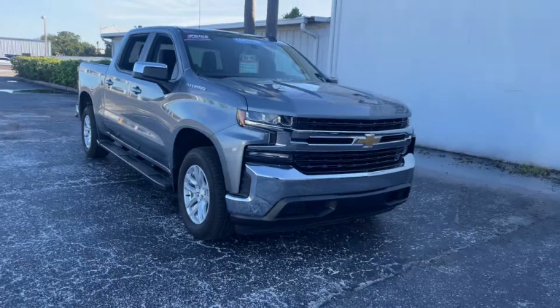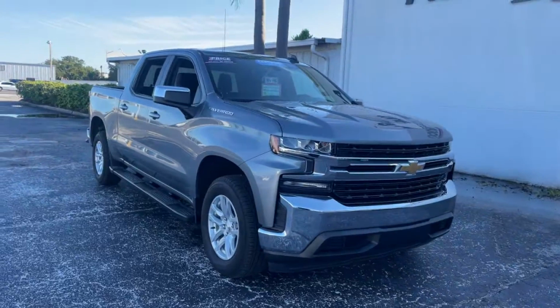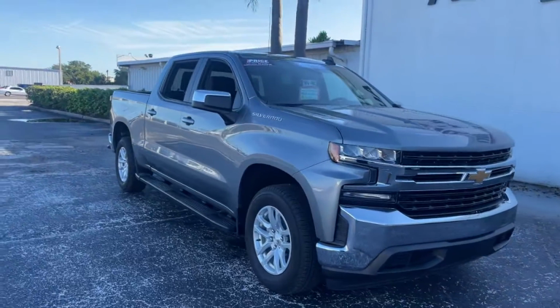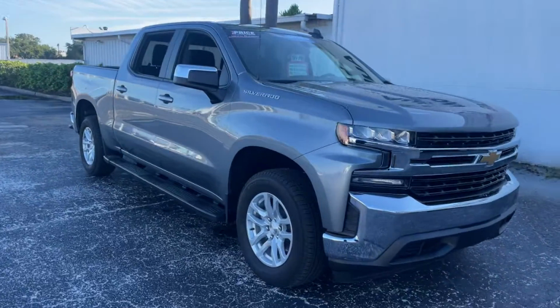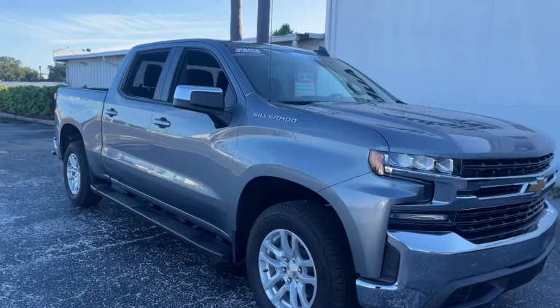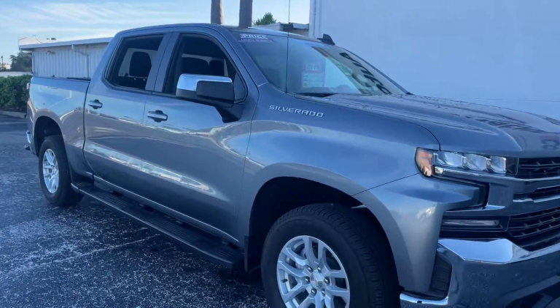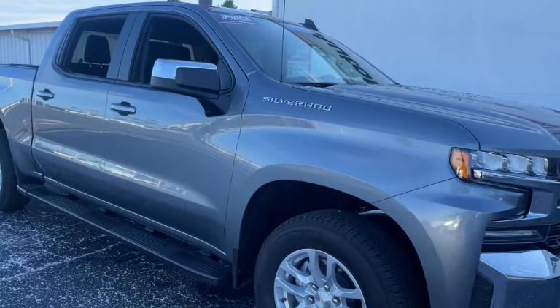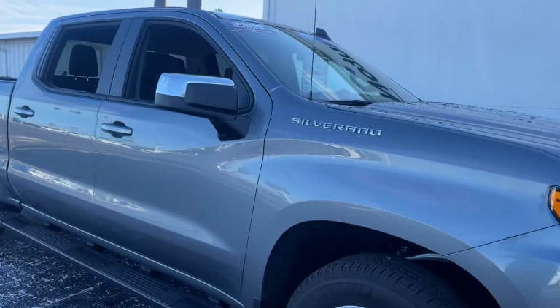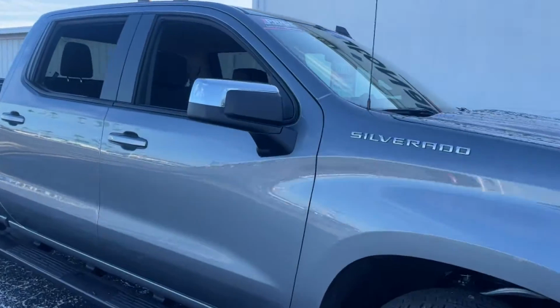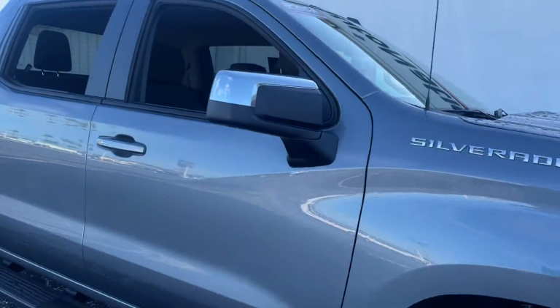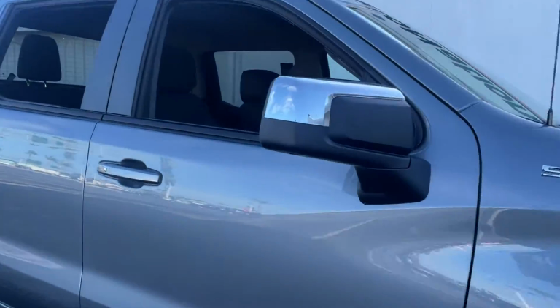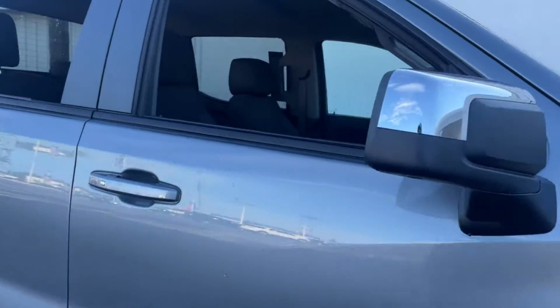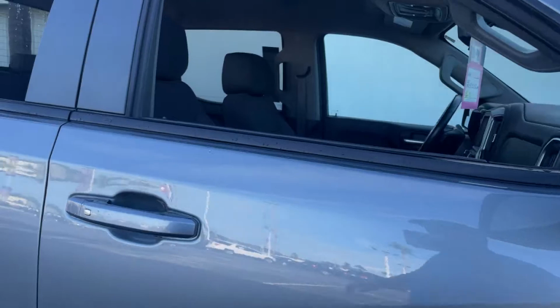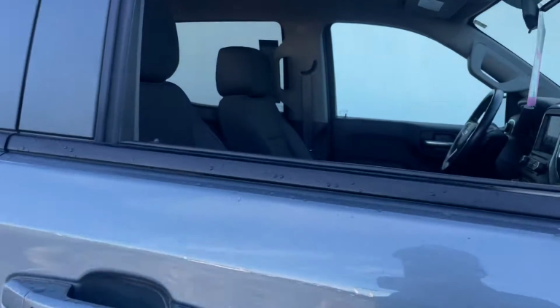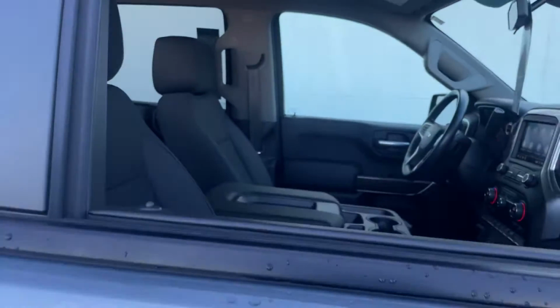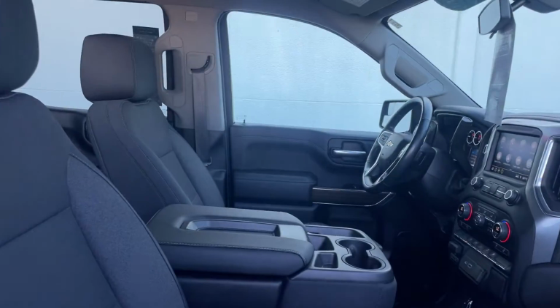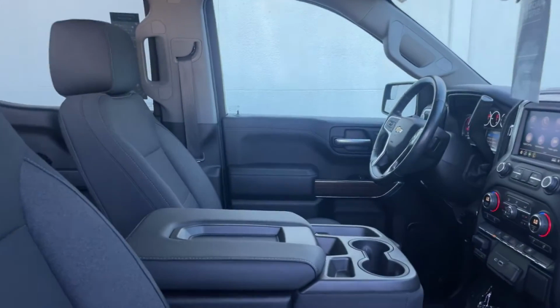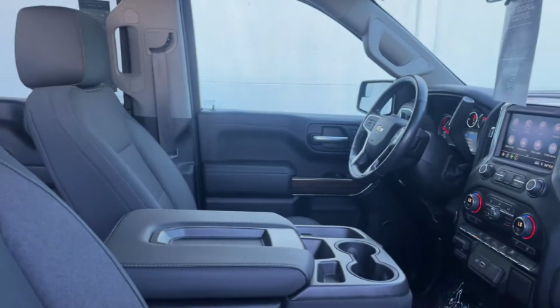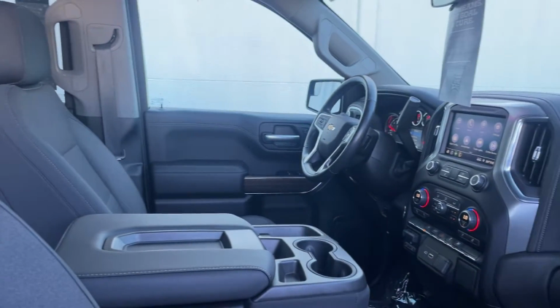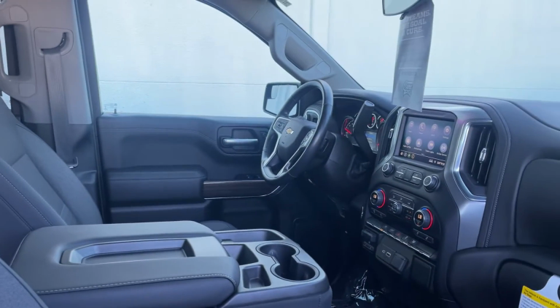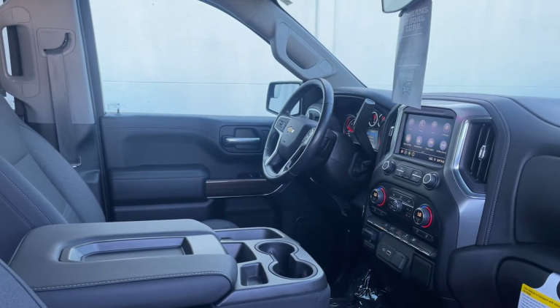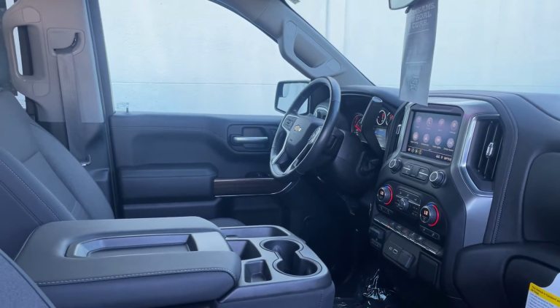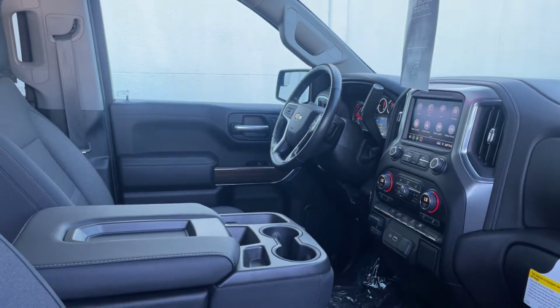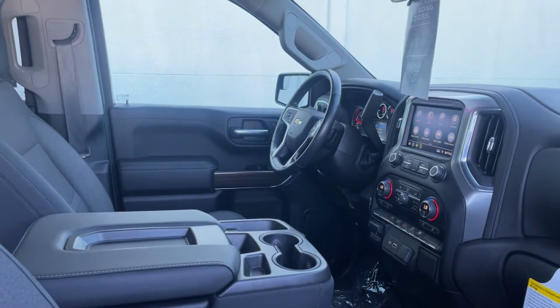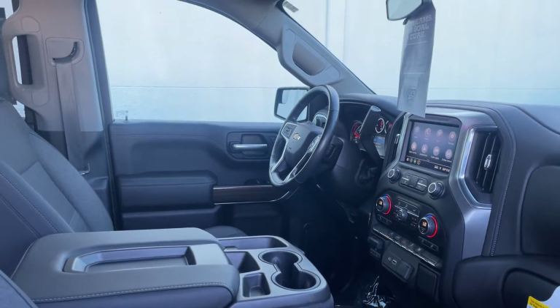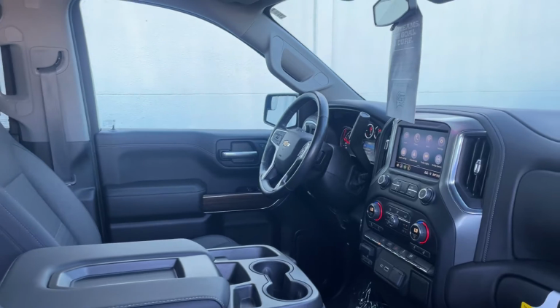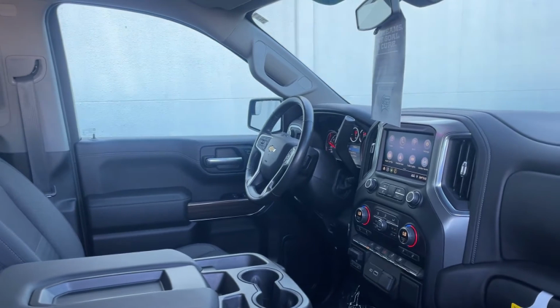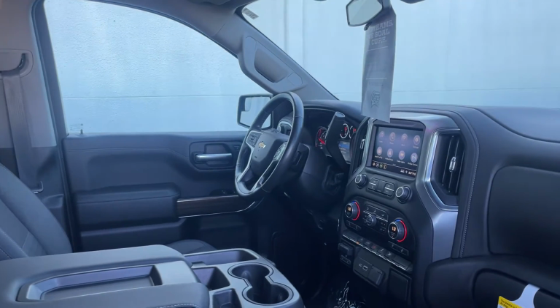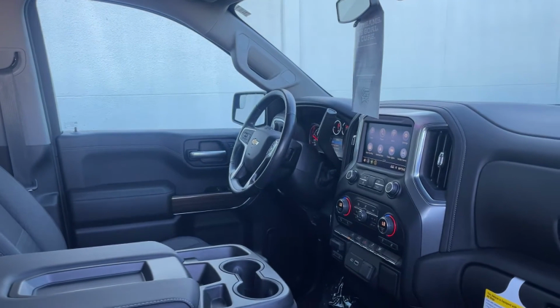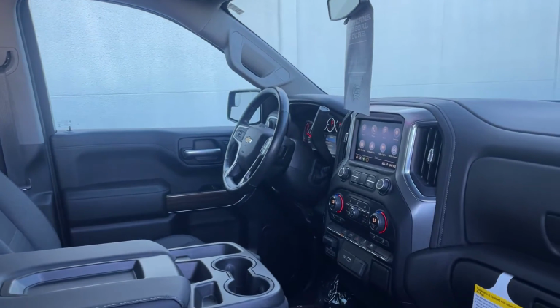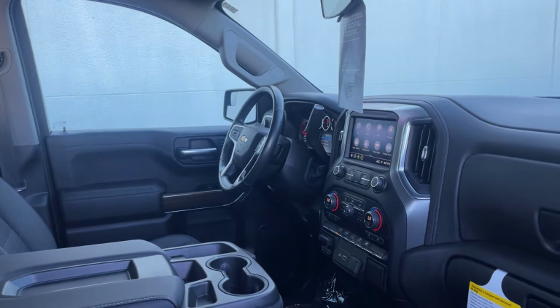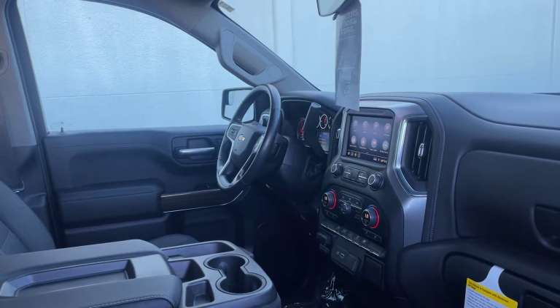This is a 2019 Chevrolet Silverado LT Crew Cab, gray over gray interior, power driver's seat, power windows, locks and mirrors, leather-wrapped steering wheel, OnStar, push-button start, and remote start.